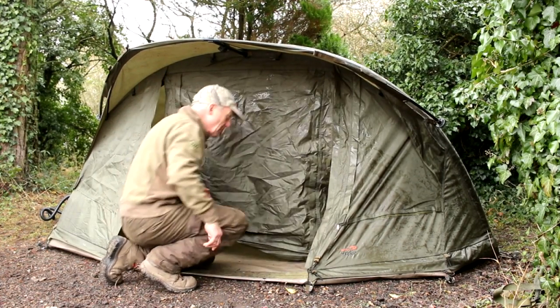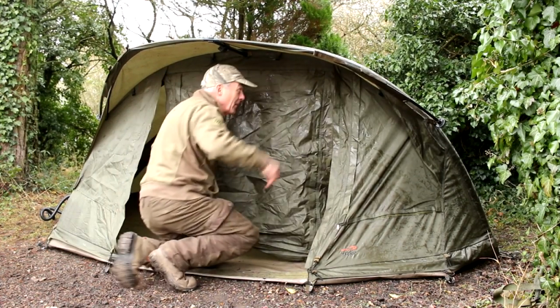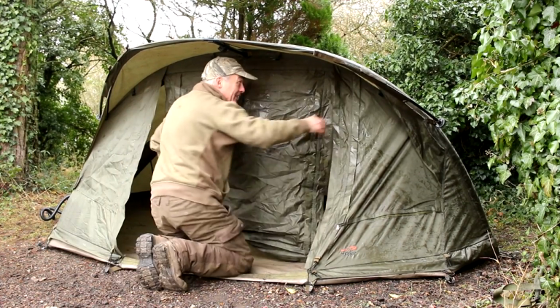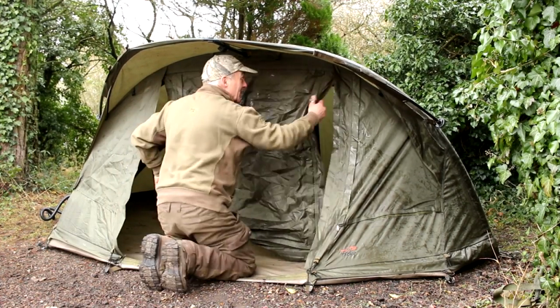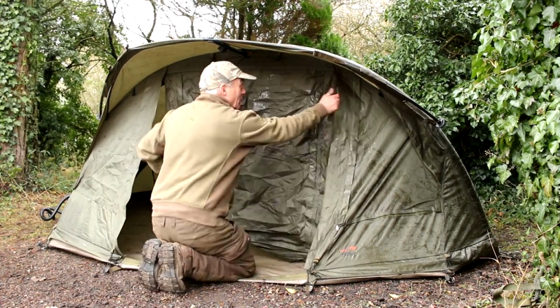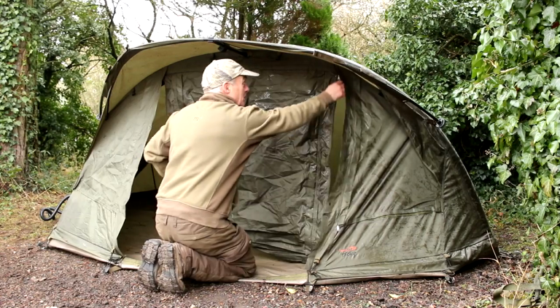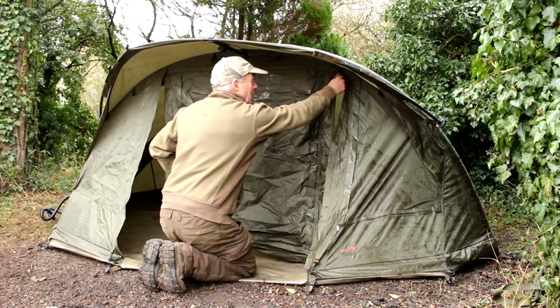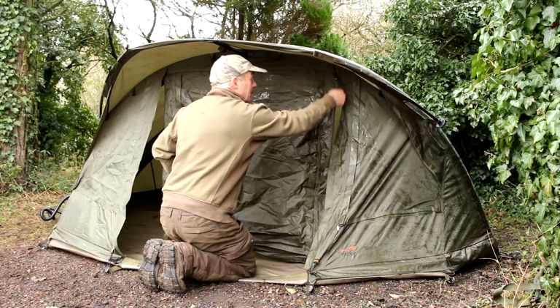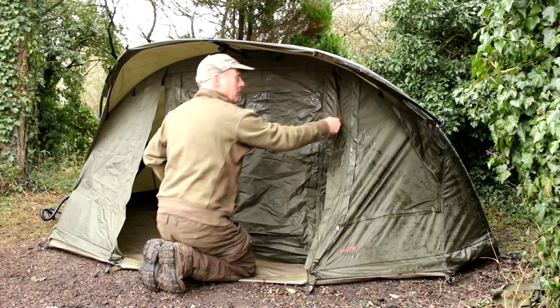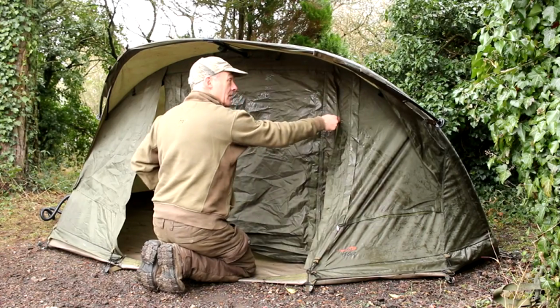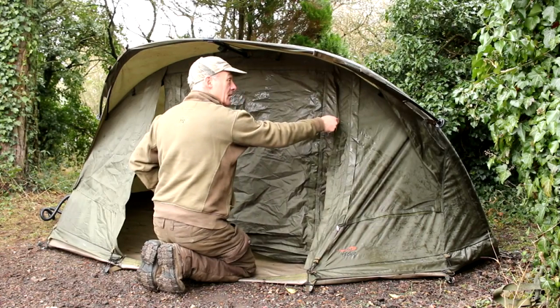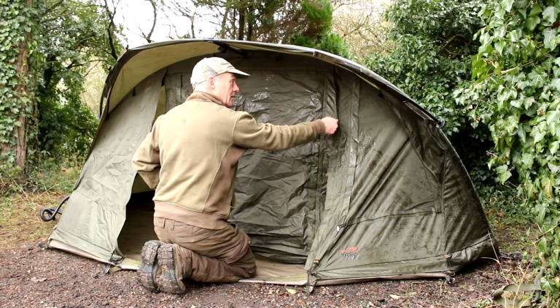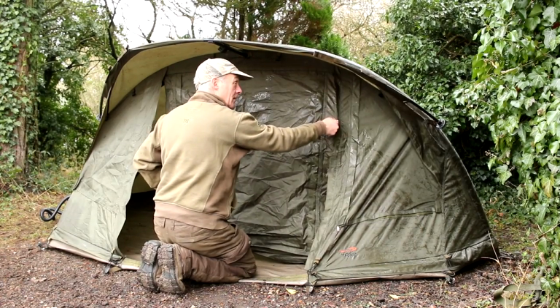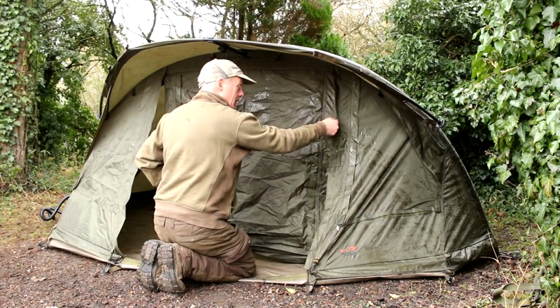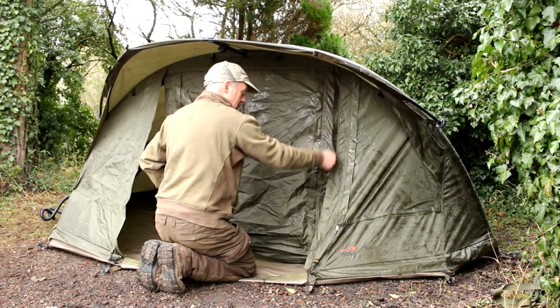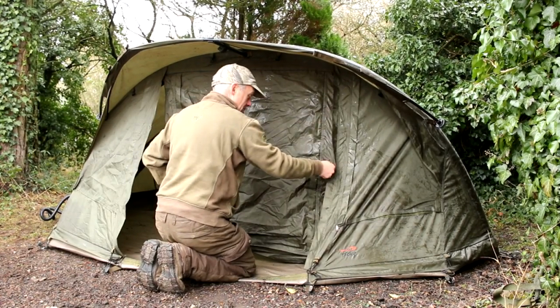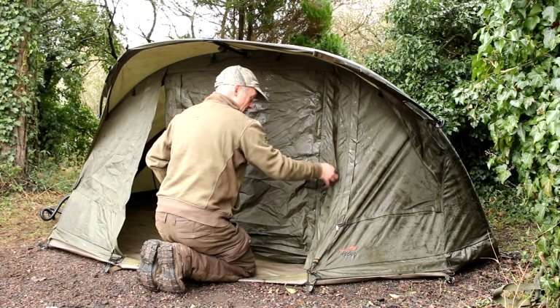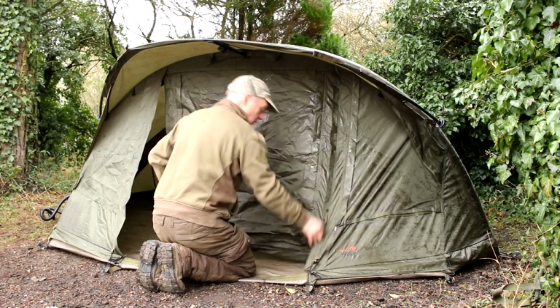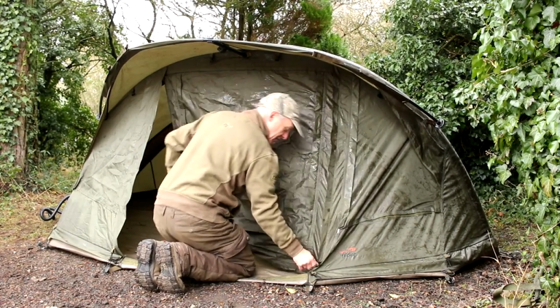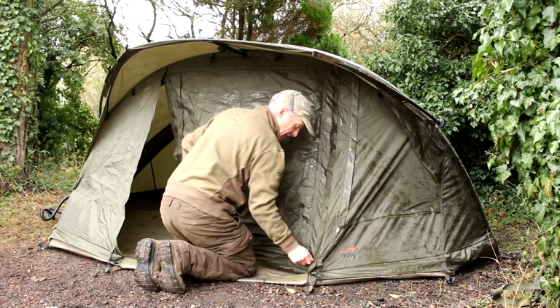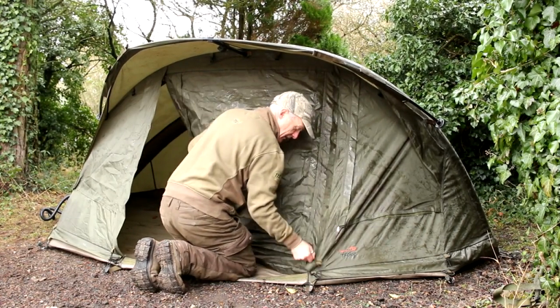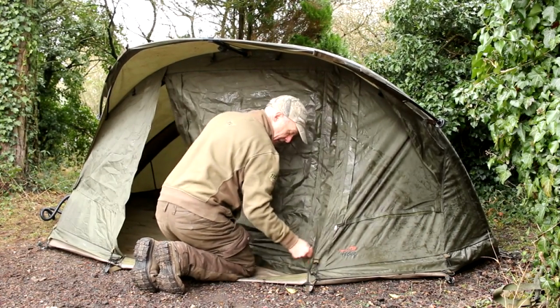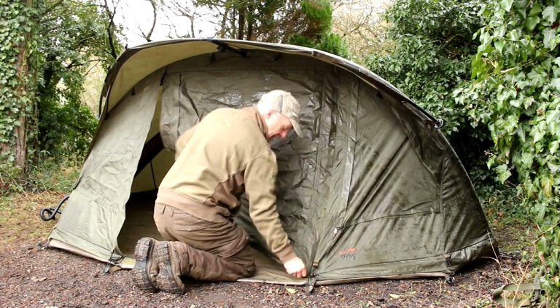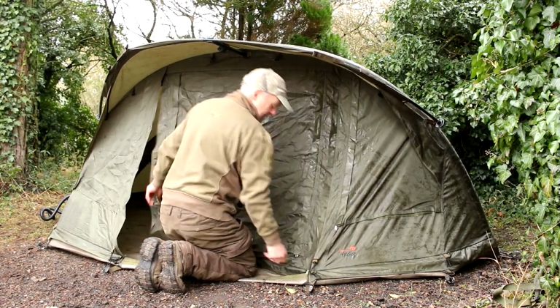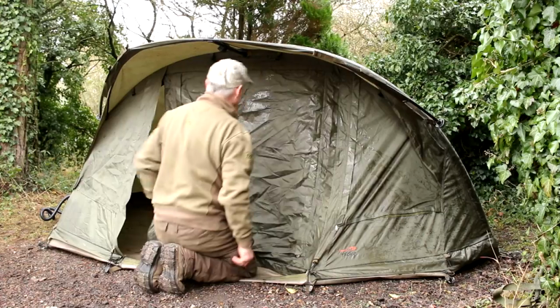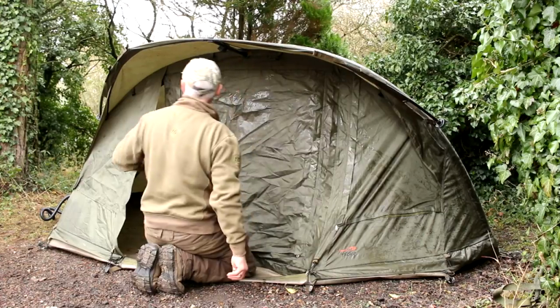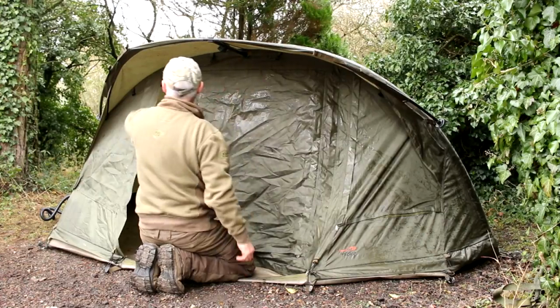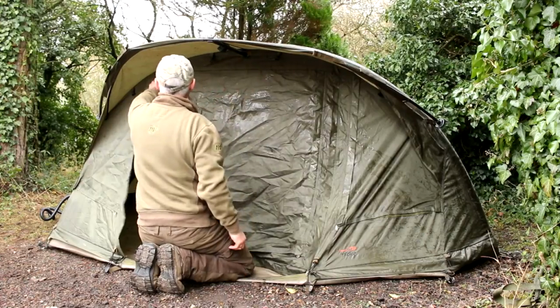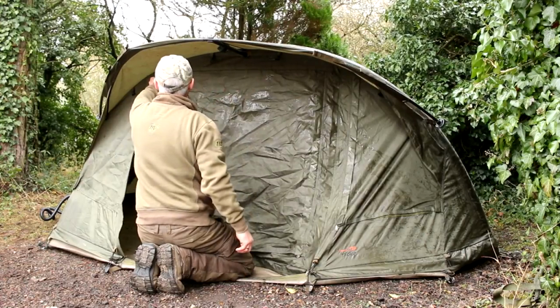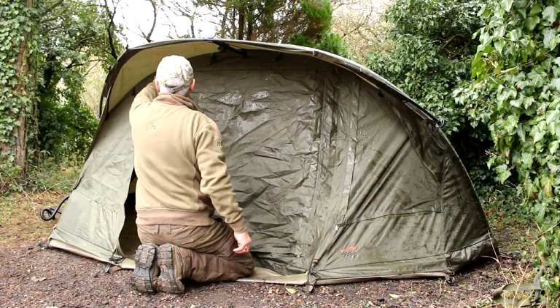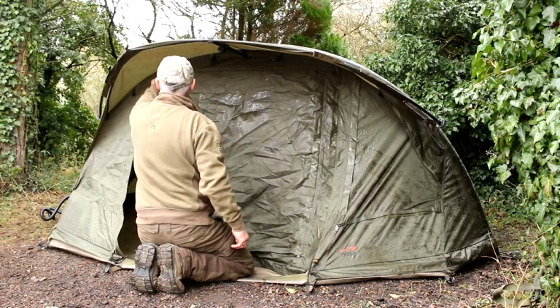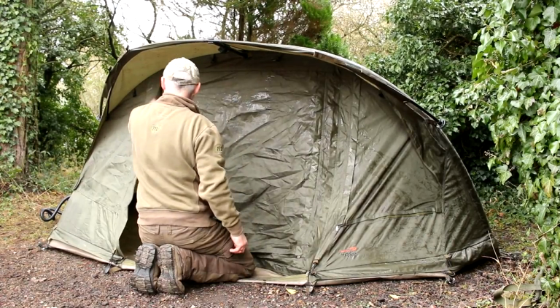You have to excuse the fact that it is a little wet and grubby, but I was fishing in it three or four days ago and I didn't dry it out when I got home.